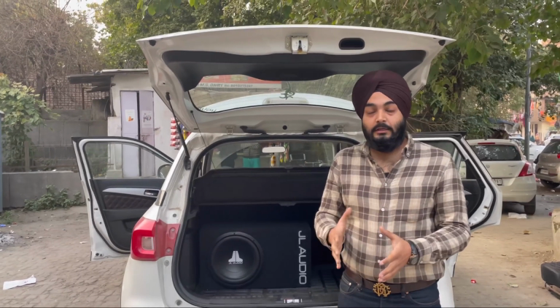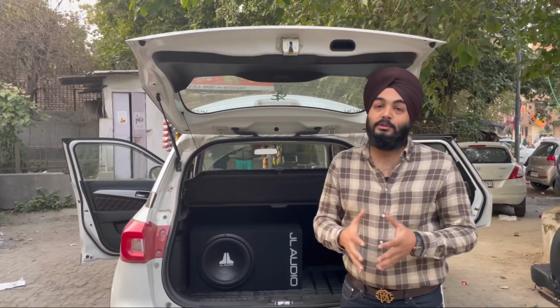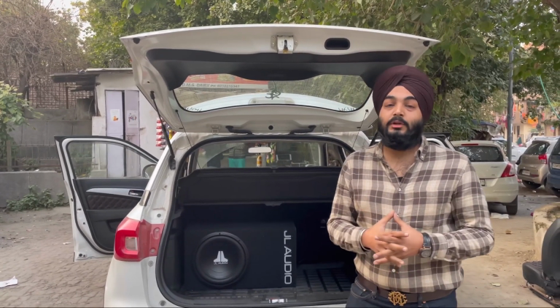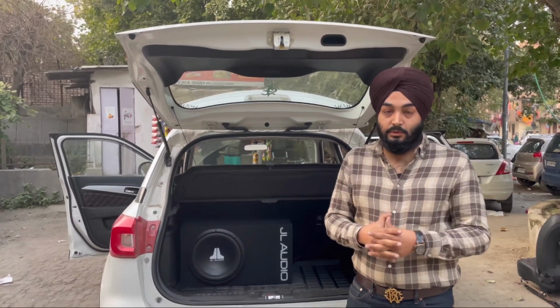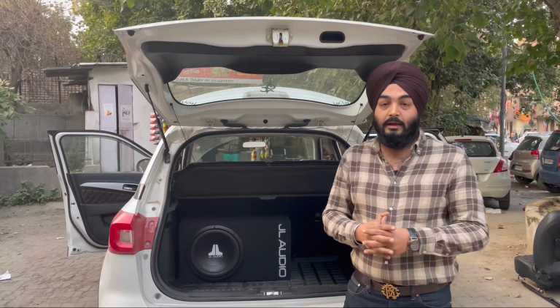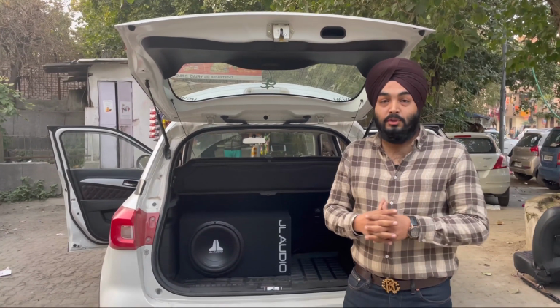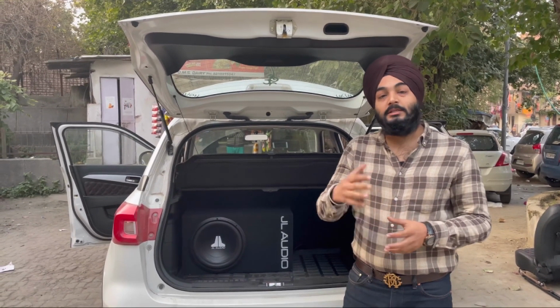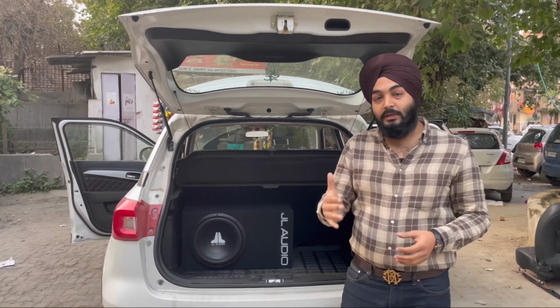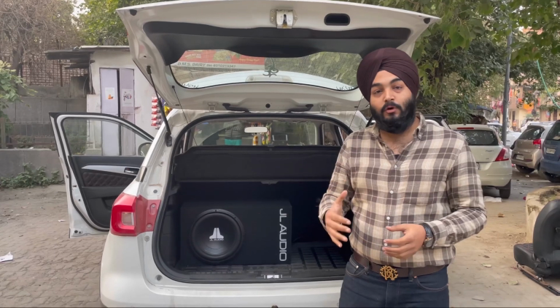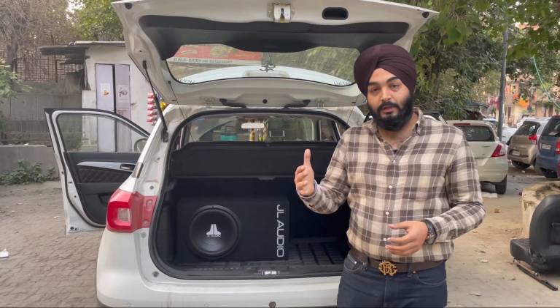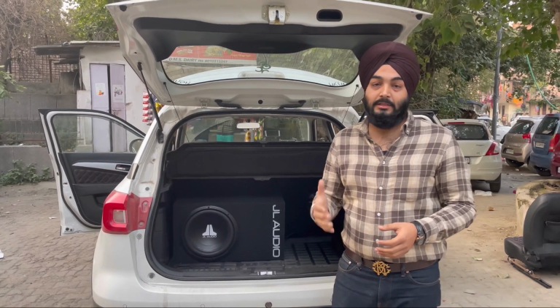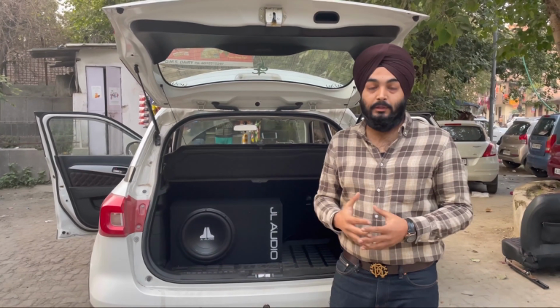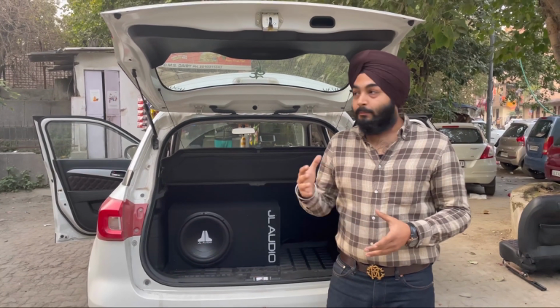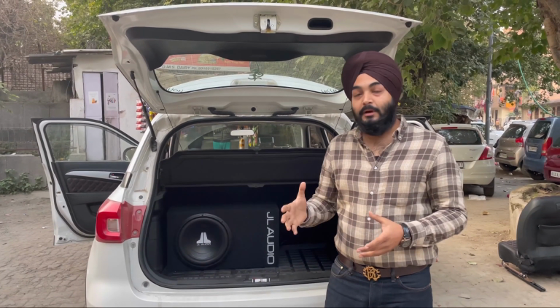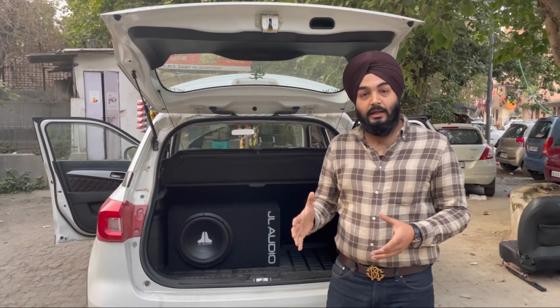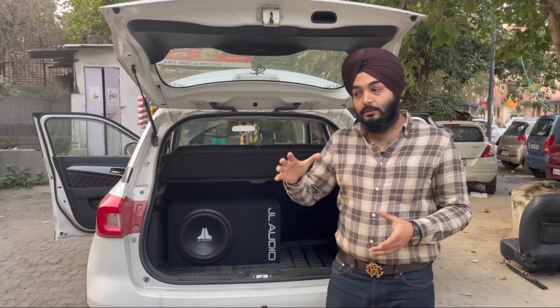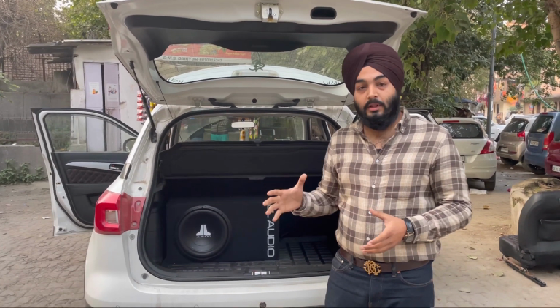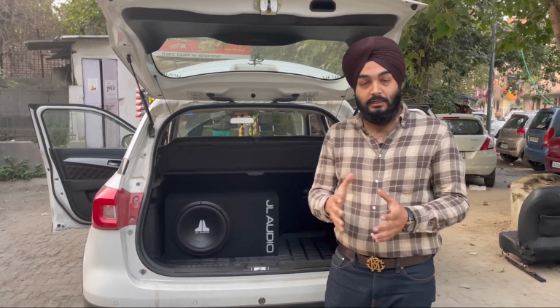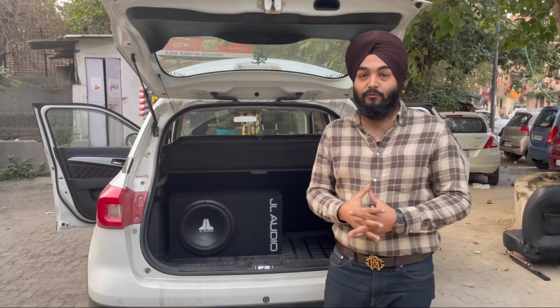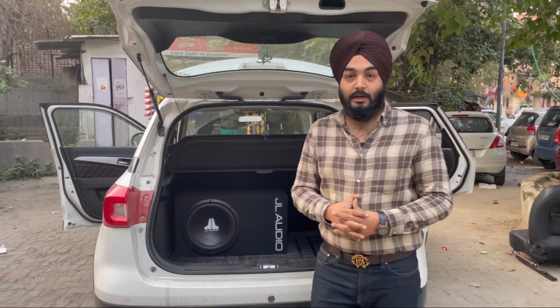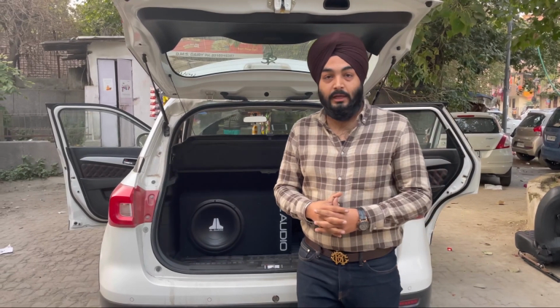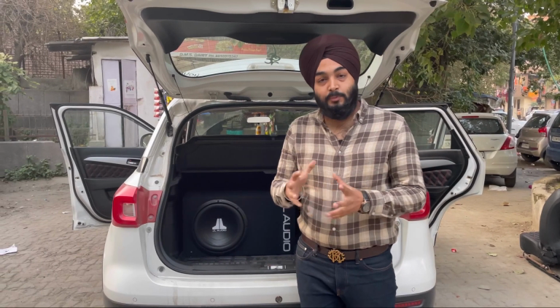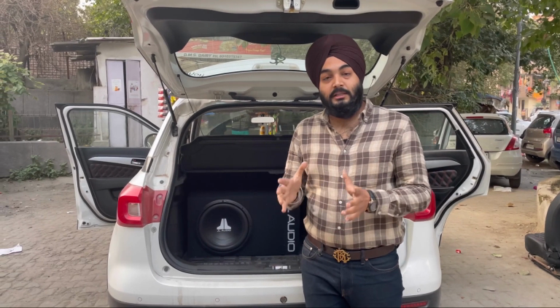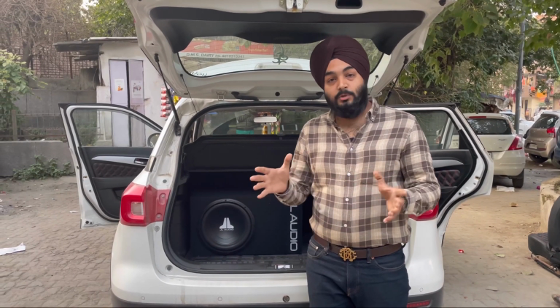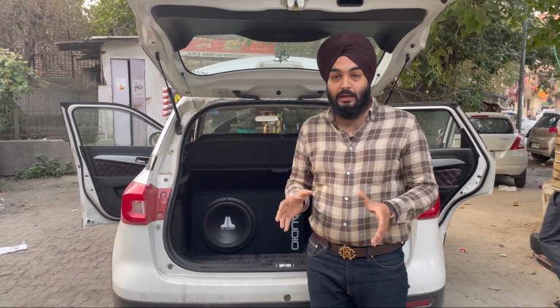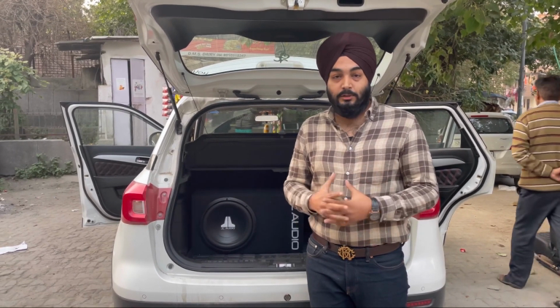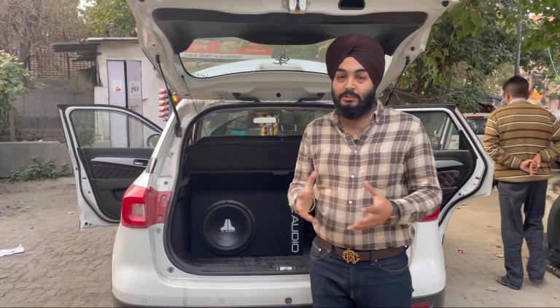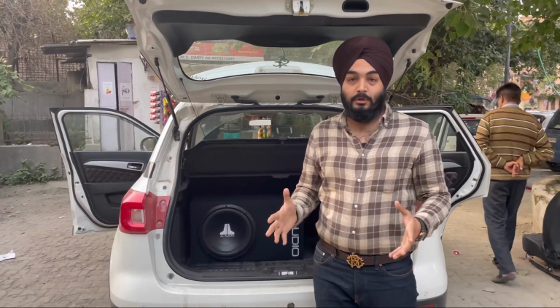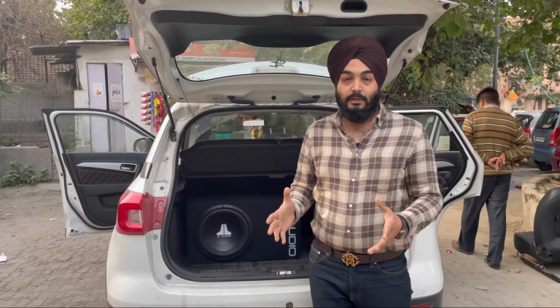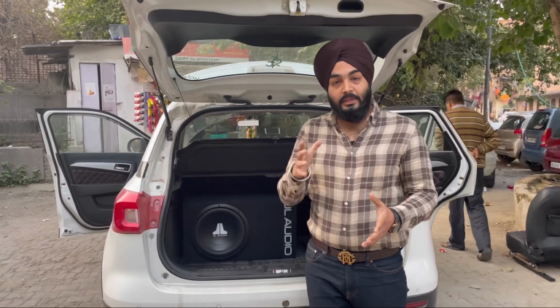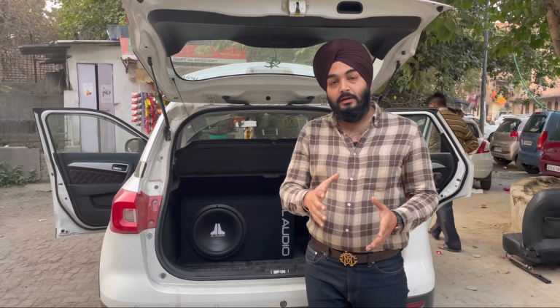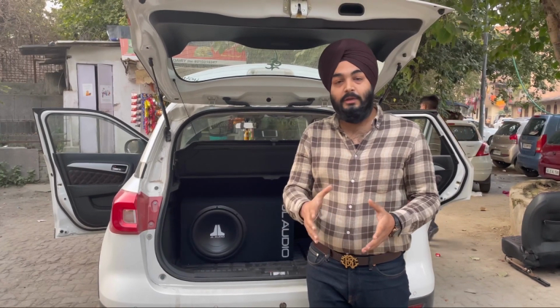In today's video, the car is on it. The speakers were already put in their car. Breeza is our car — the top model with touch screen infotainment. The speakers are four-component JBL speakers.